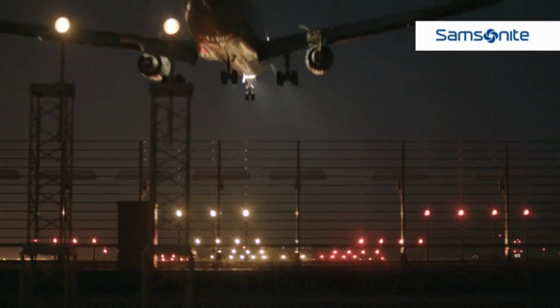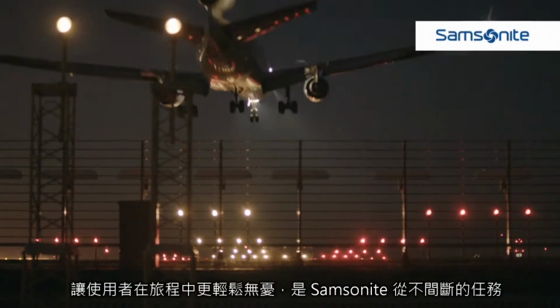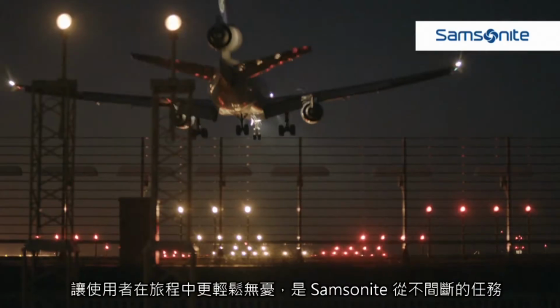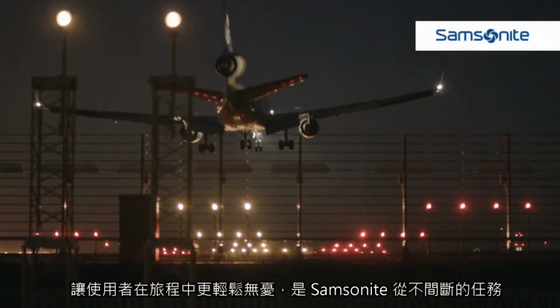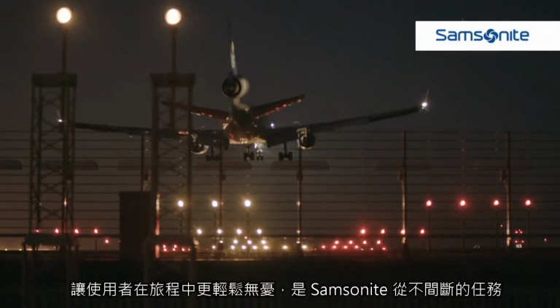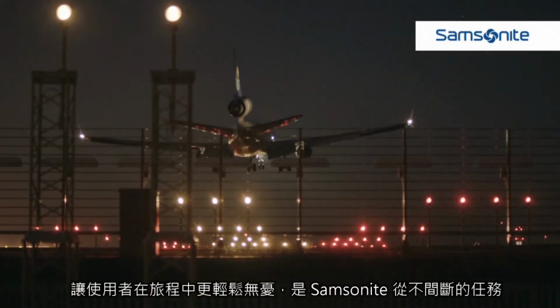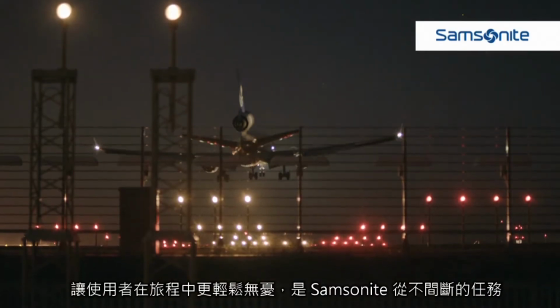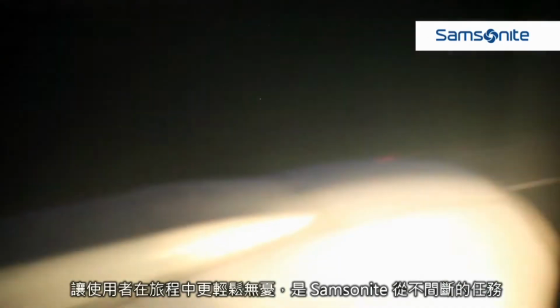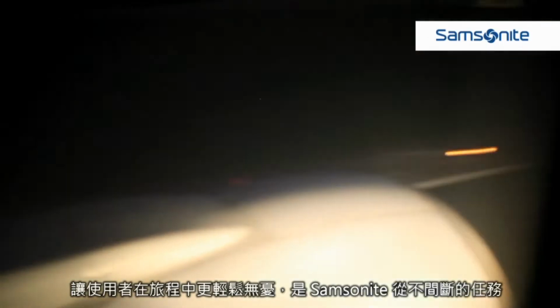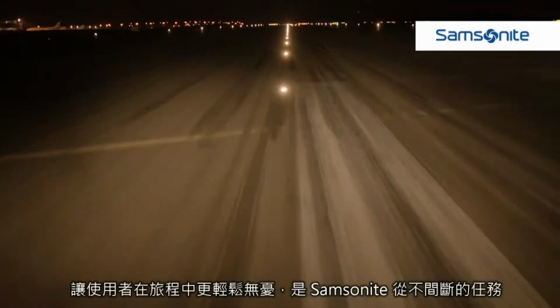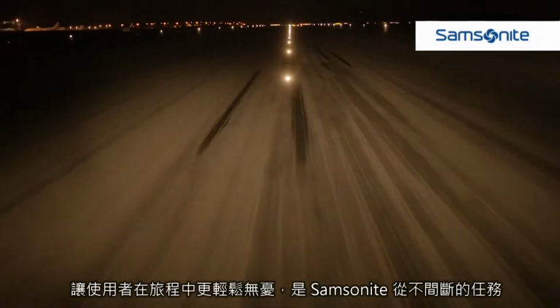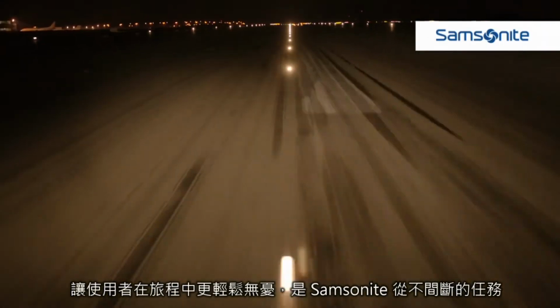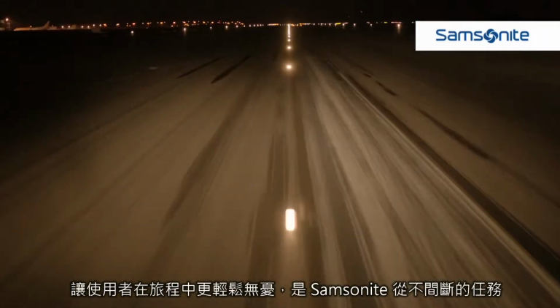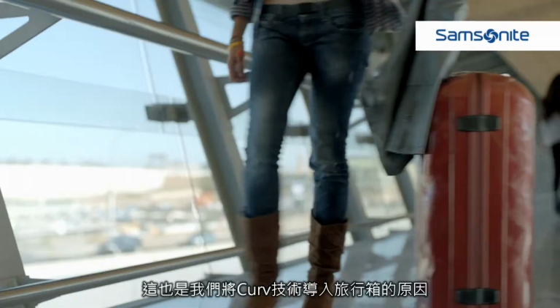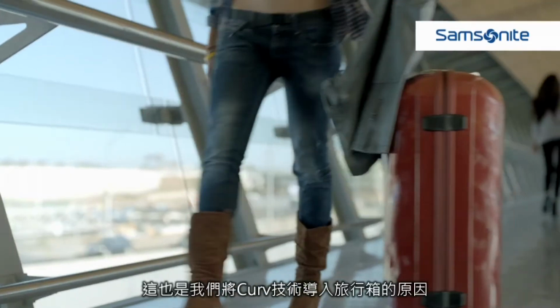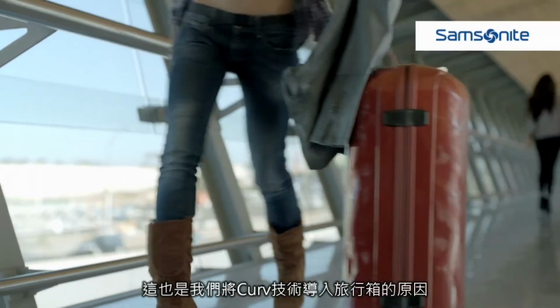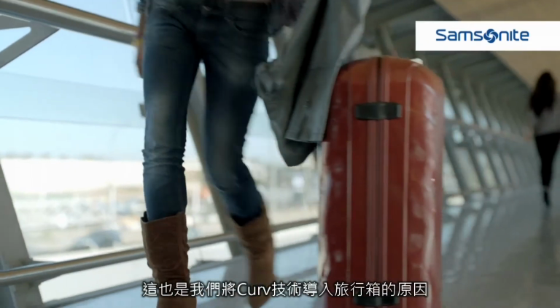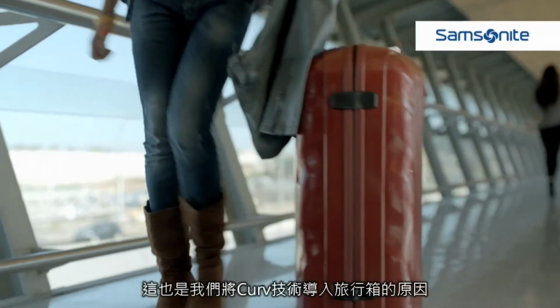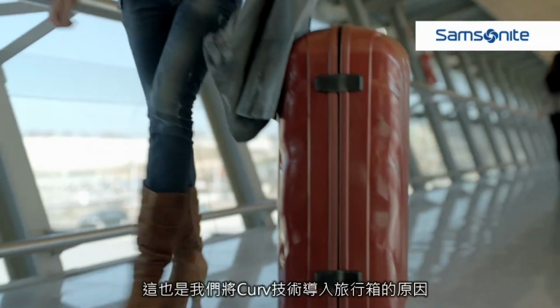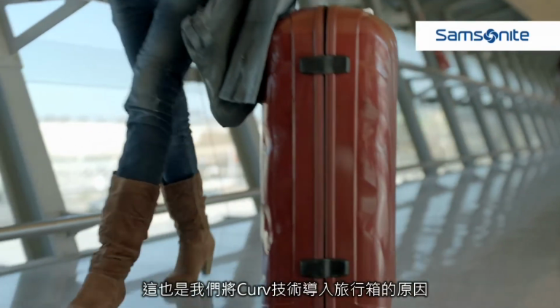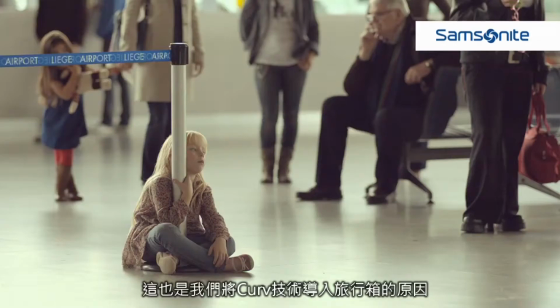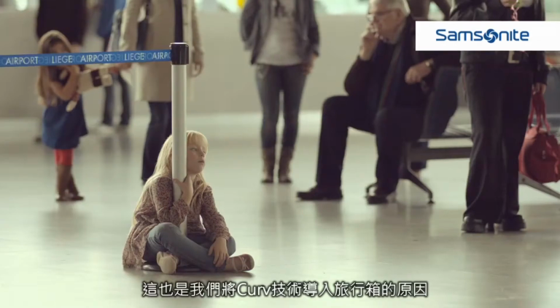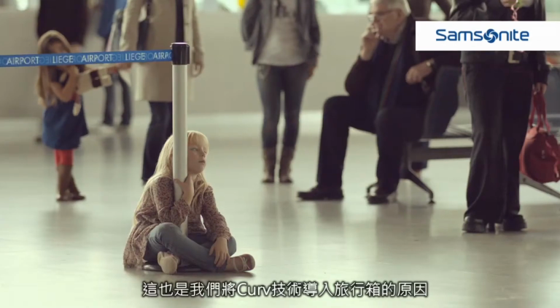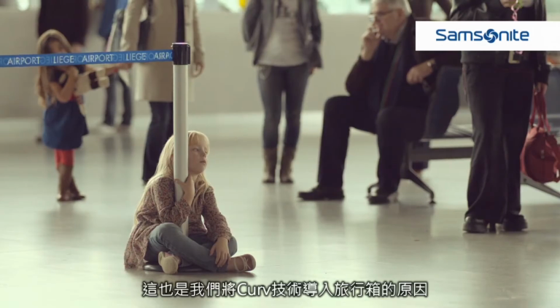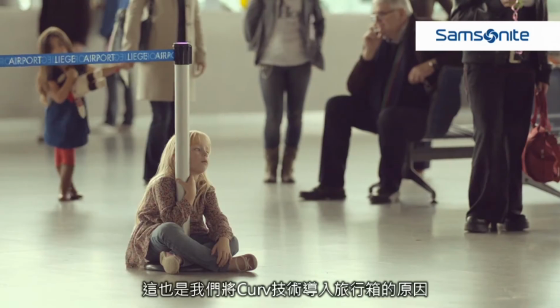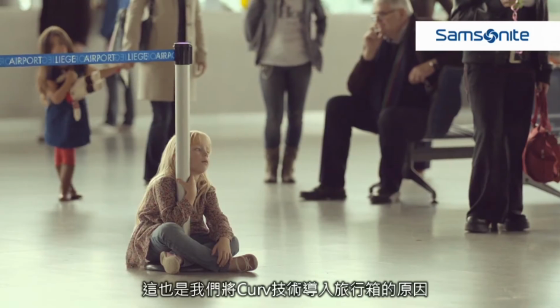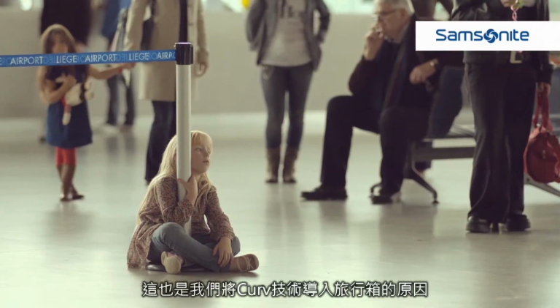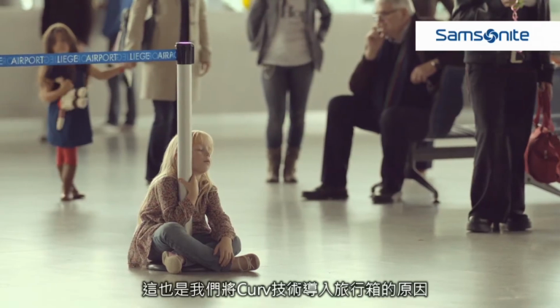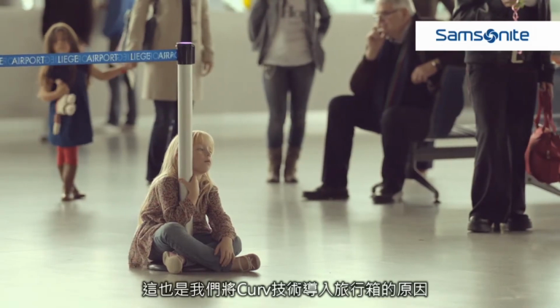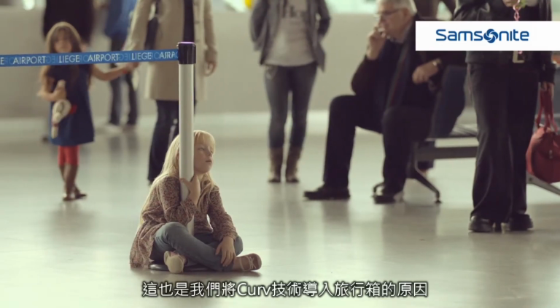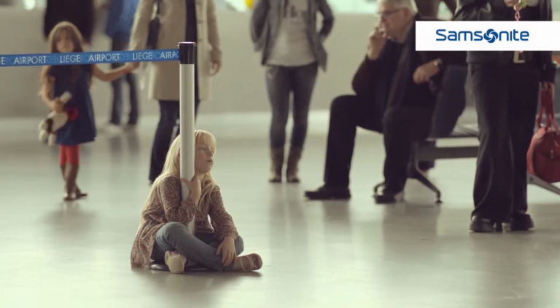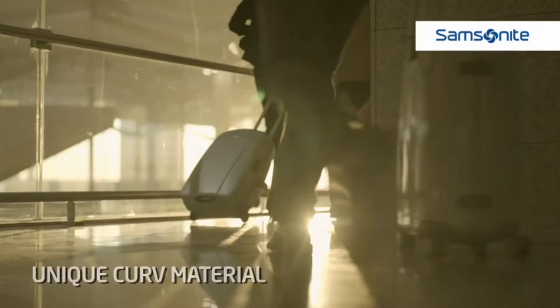Making travel easier is an ongoing mission at Samsonite. That's why we have brought Curv technology into the world of travel.